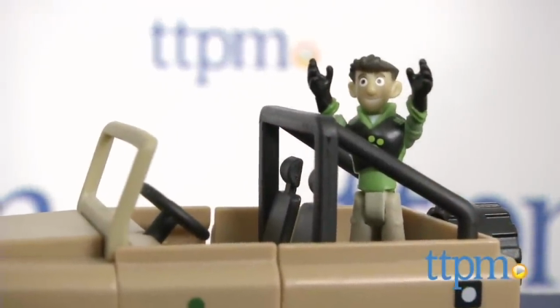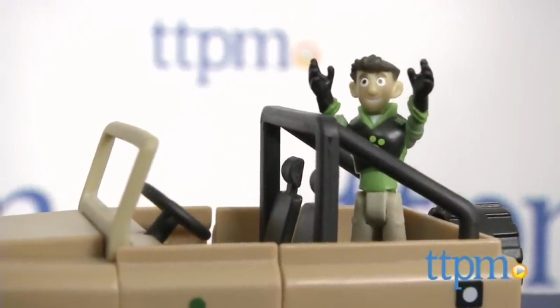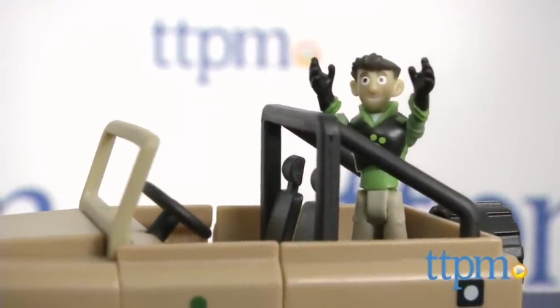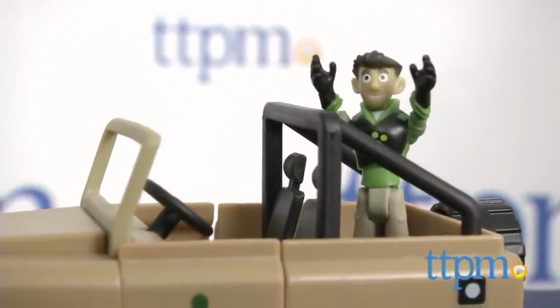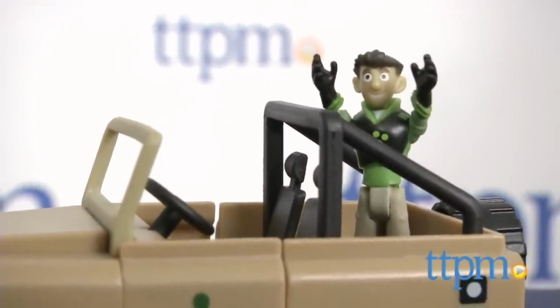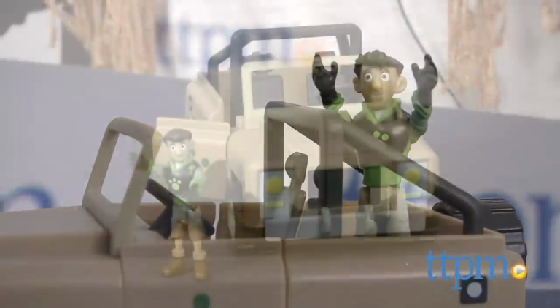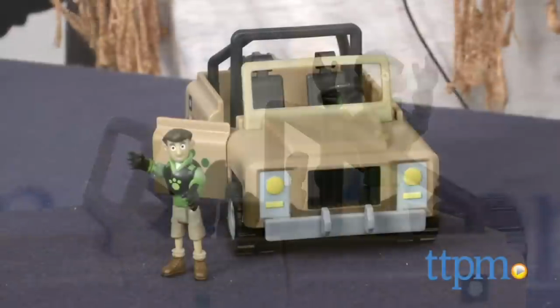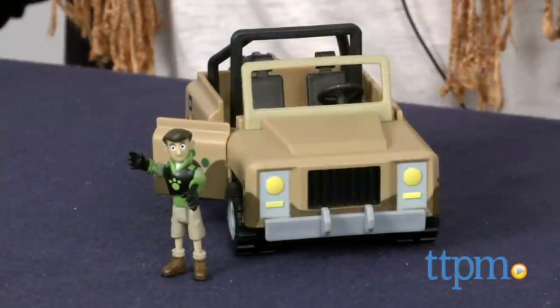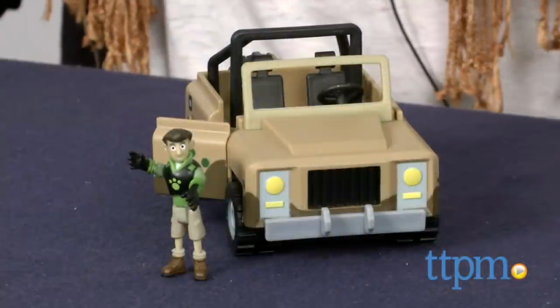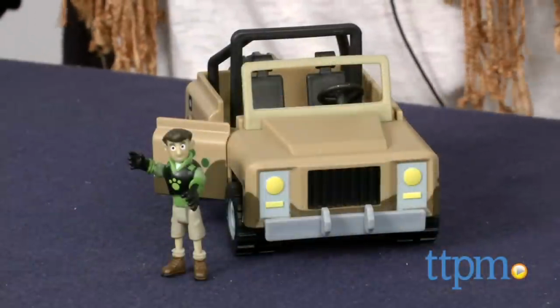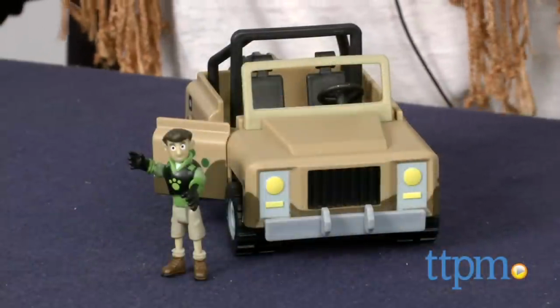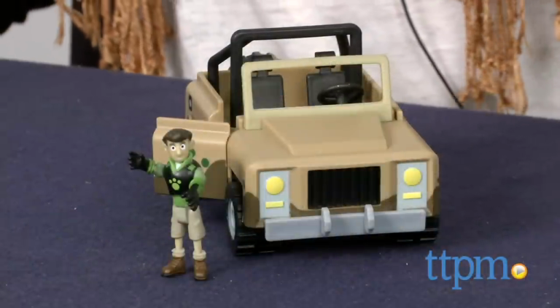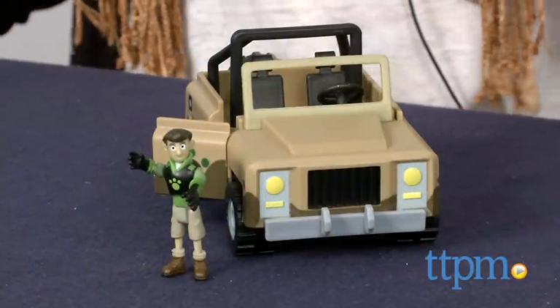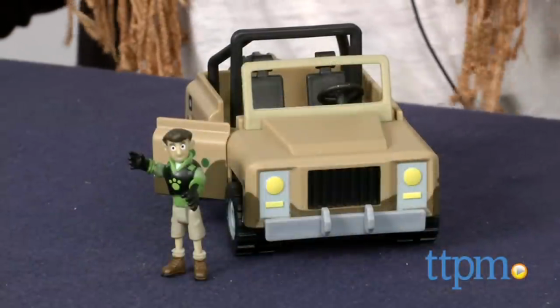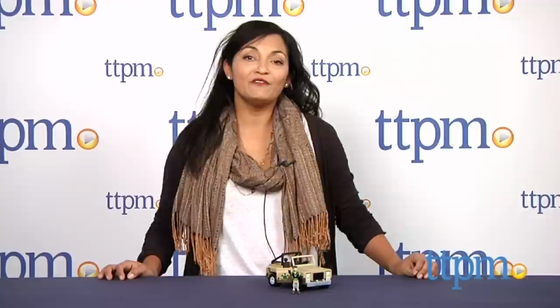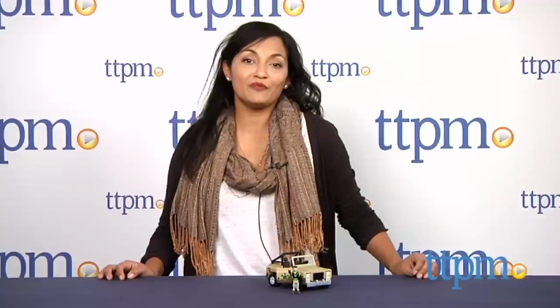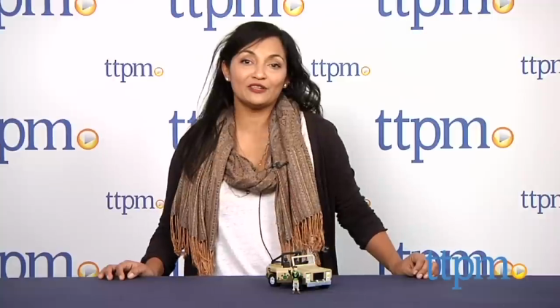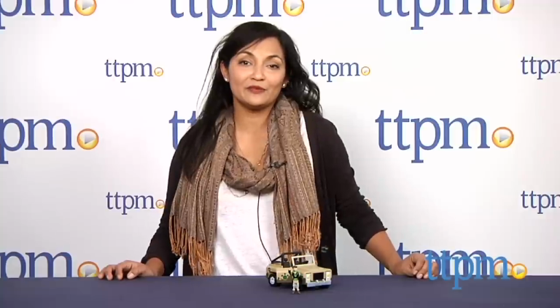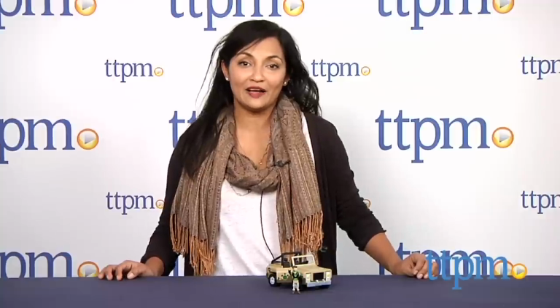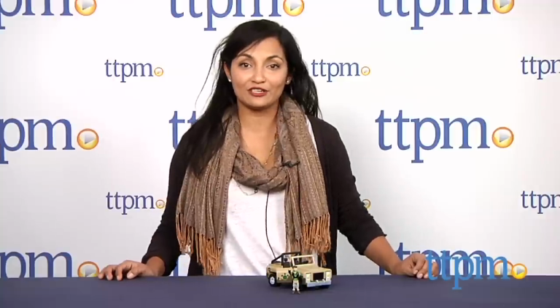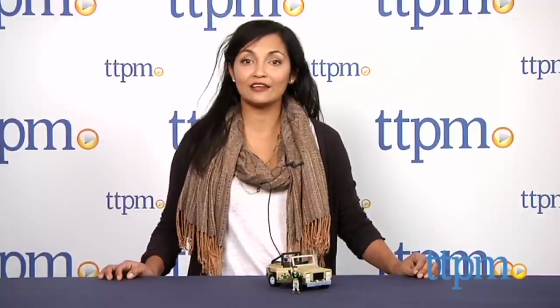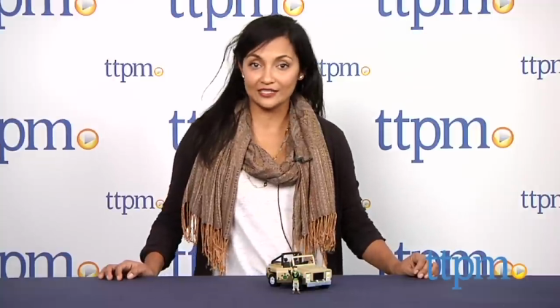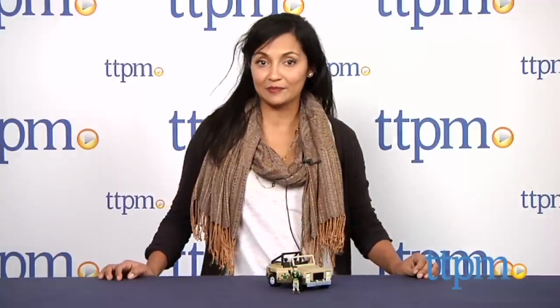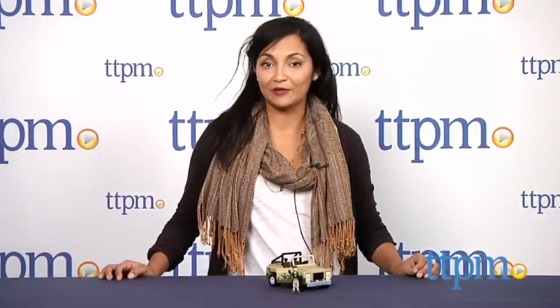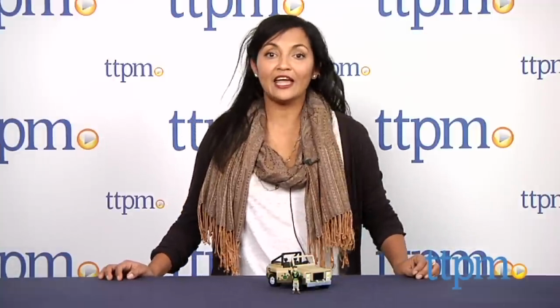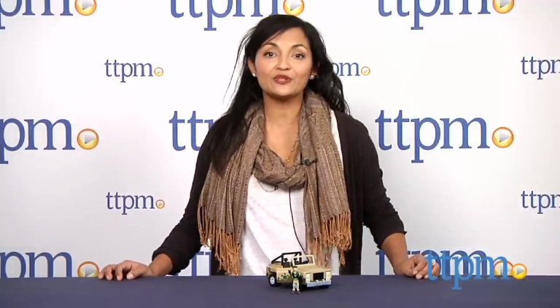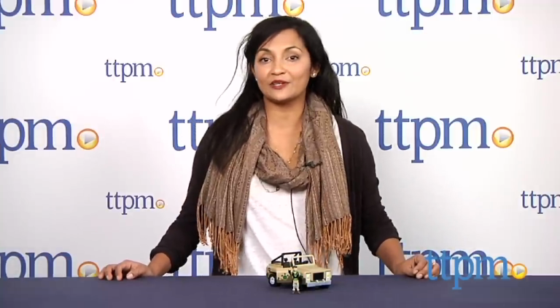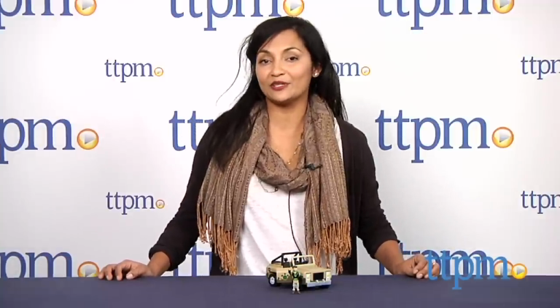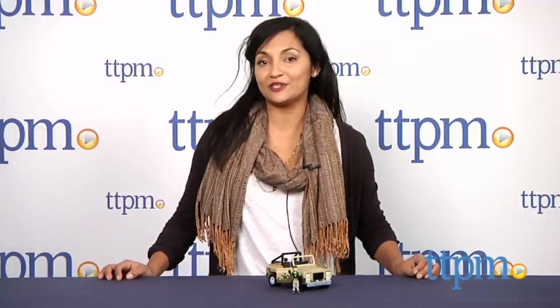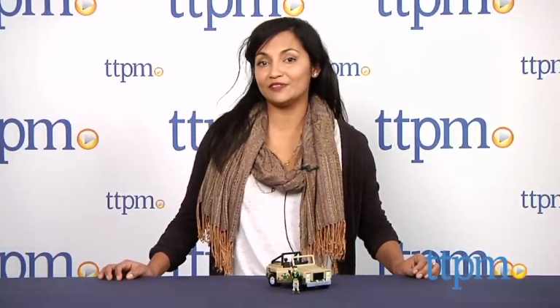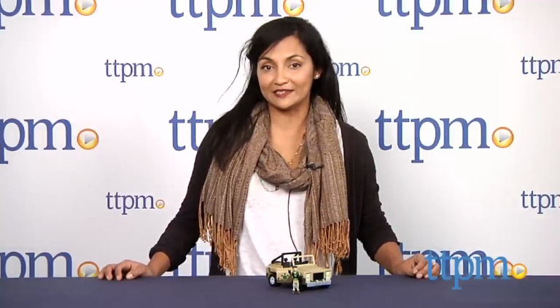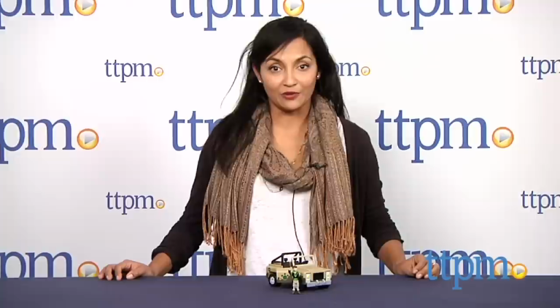The Wild Kratz Kratera Creature Rescue Set is for ages 3 and above and made by Wicked Cool Toys. For more information including where to buy and how much this costs, come find us at TTPM. And make sure to subscribe to our YouTube channel for the latest in toys.